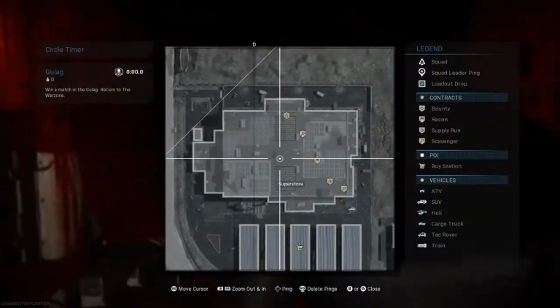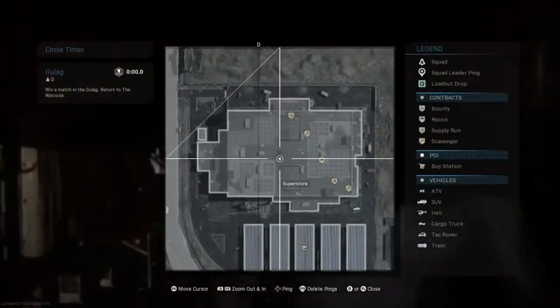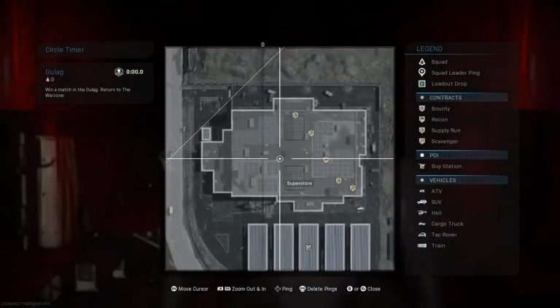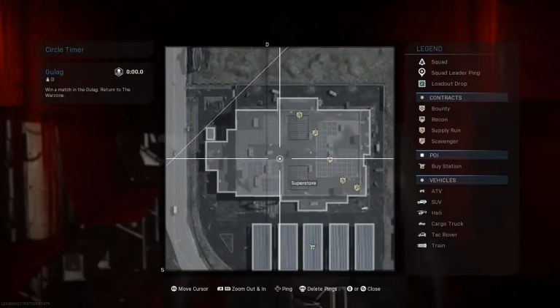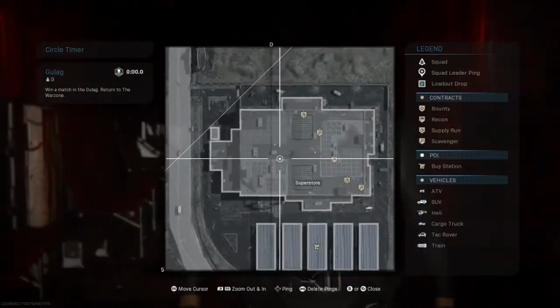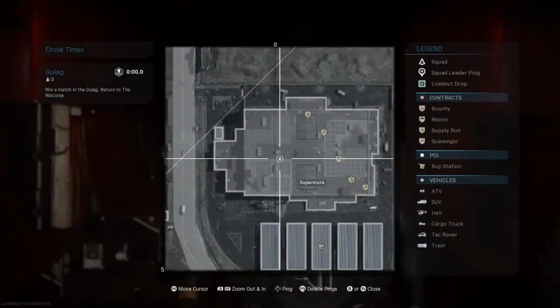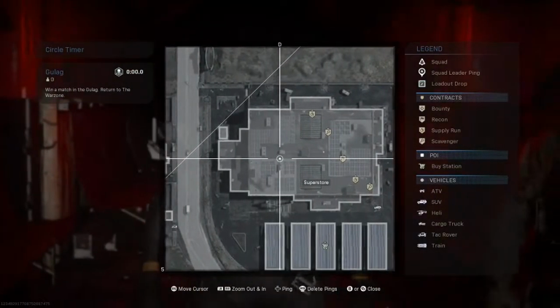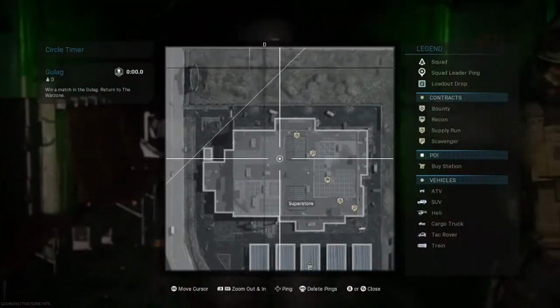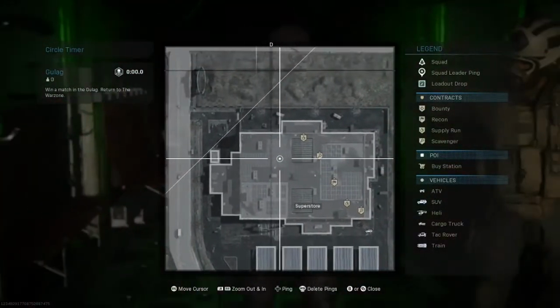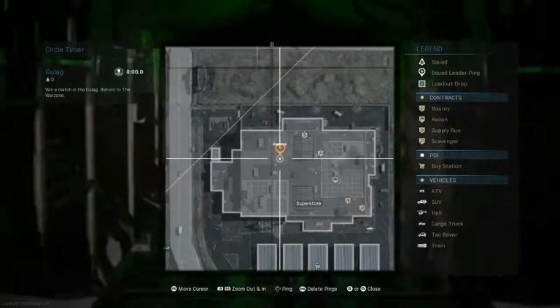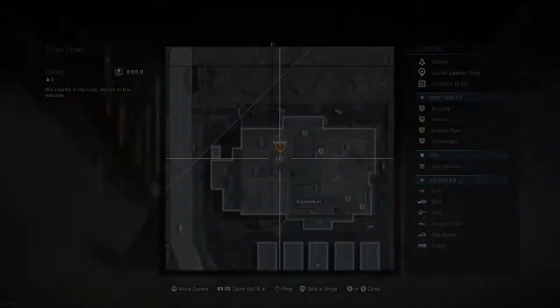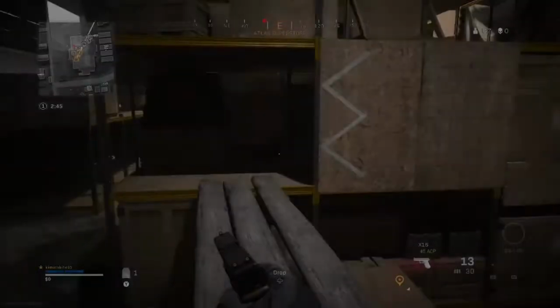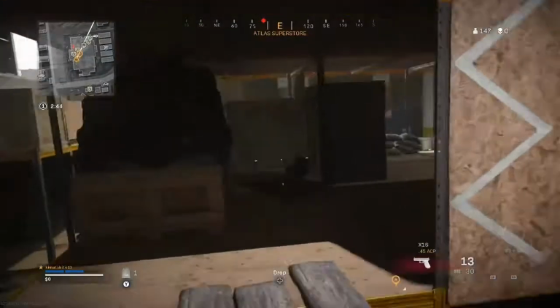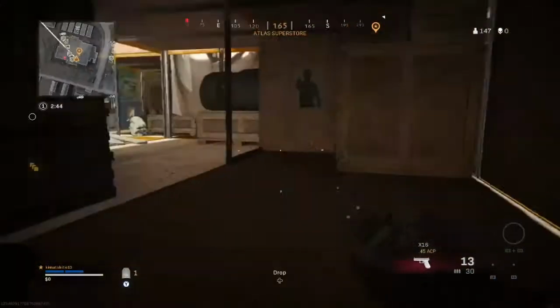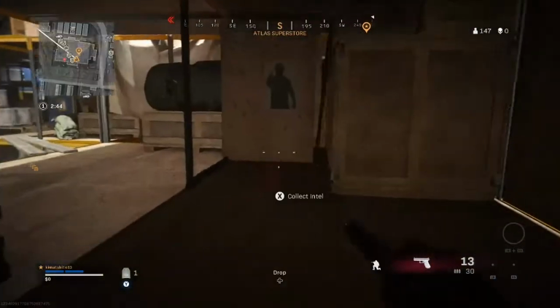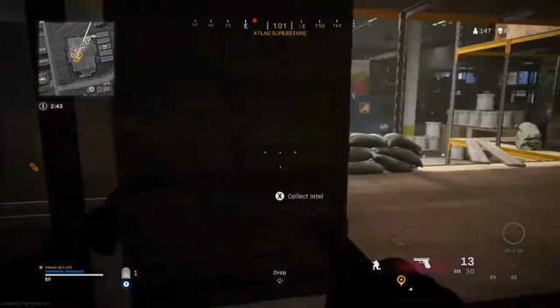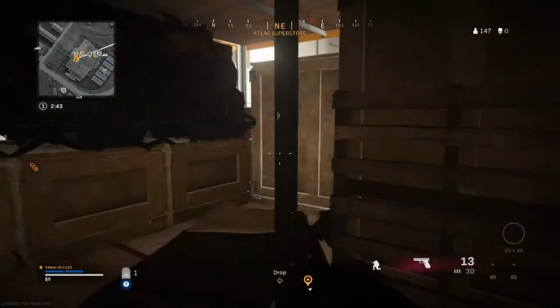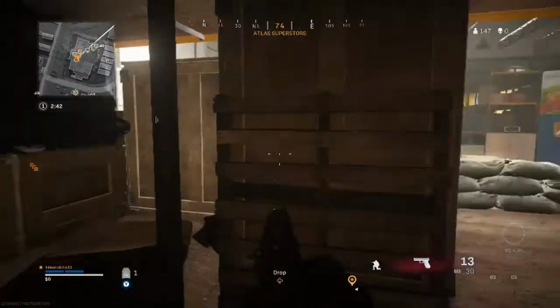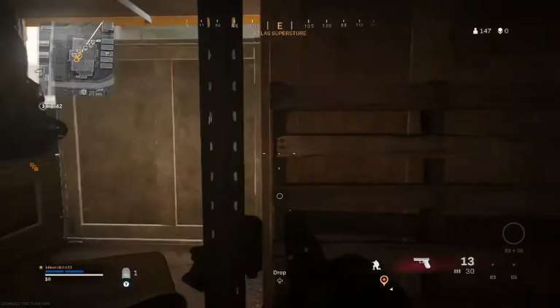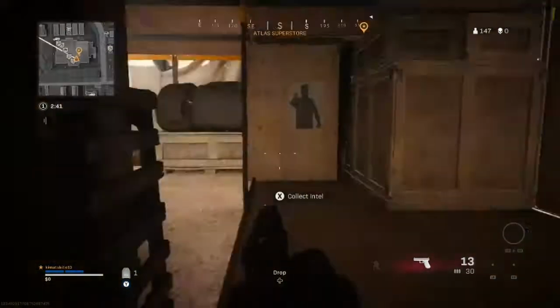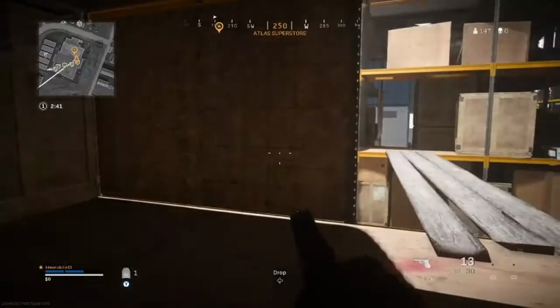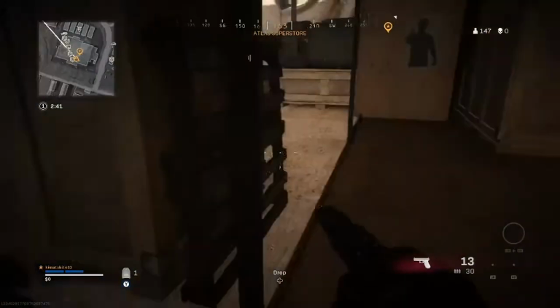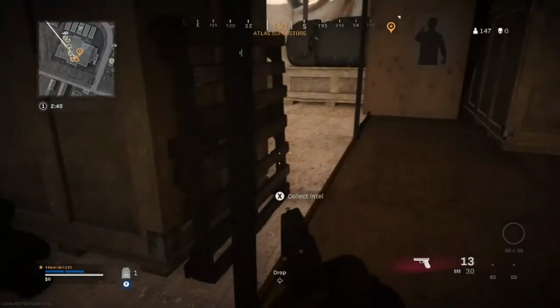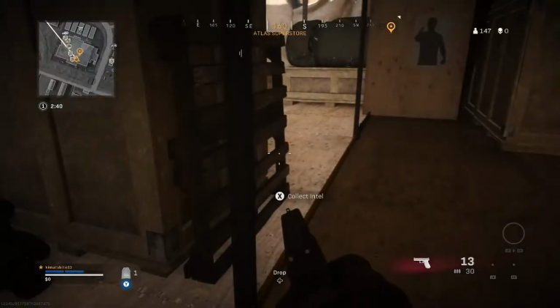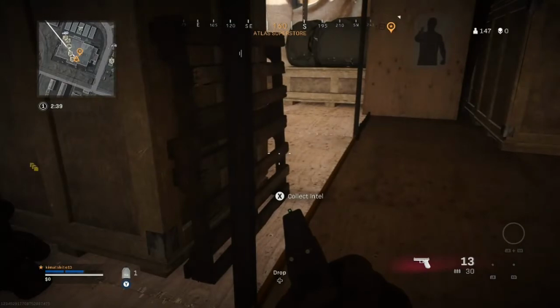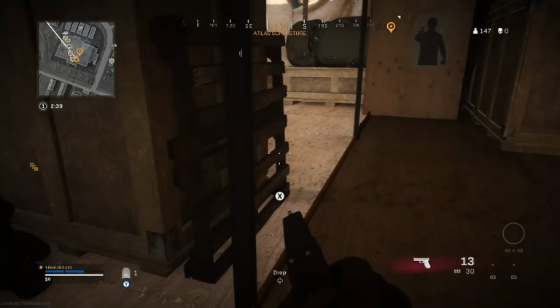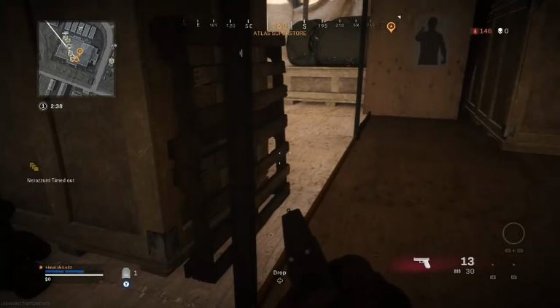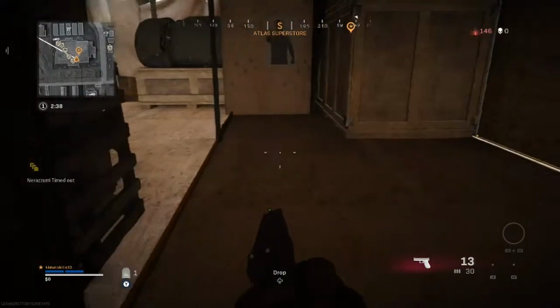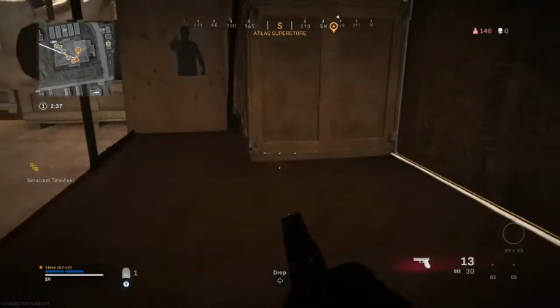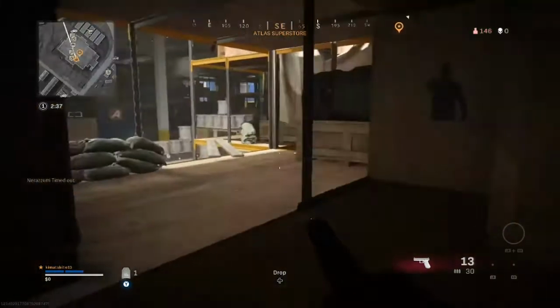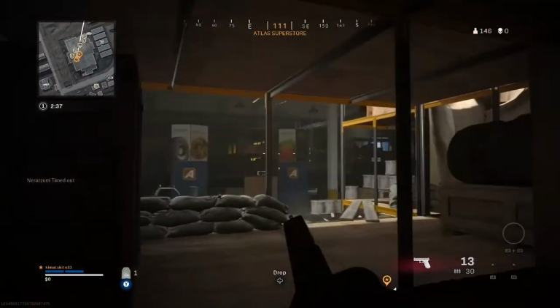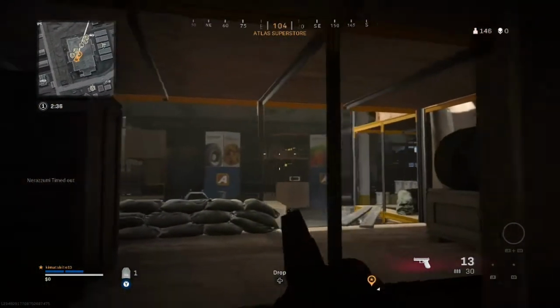Intel 3: you're told that a shipment was moved from the metro. The location for the third Sins of the Father intel is inside the Atlas Superstore. You can find the piece where it is marked on the screen below, but note that it is next to a teddy bear and mattress.